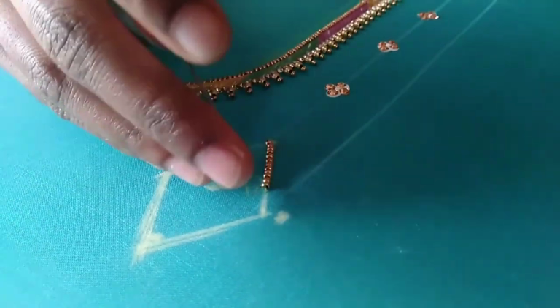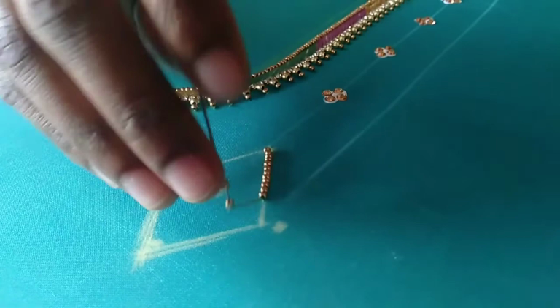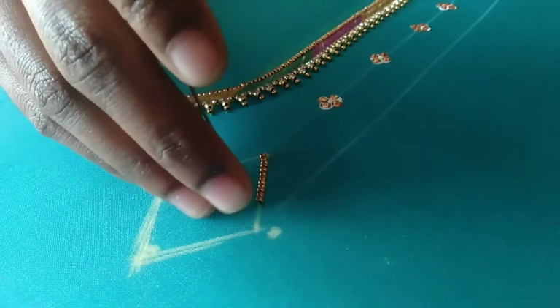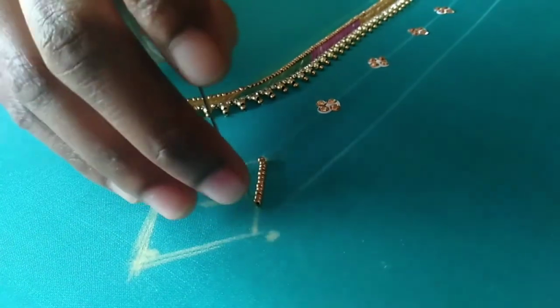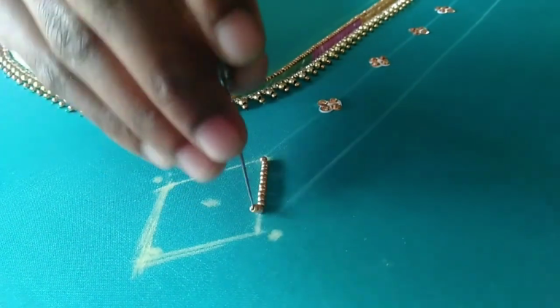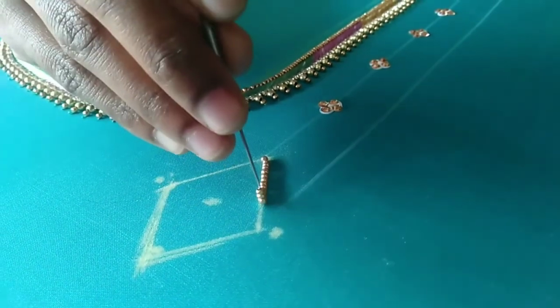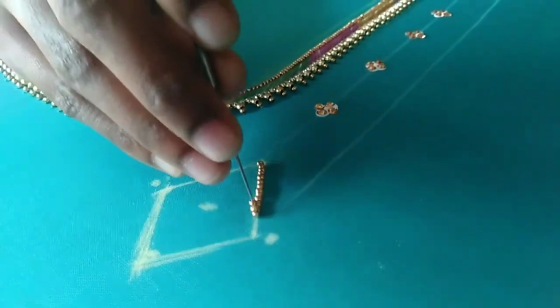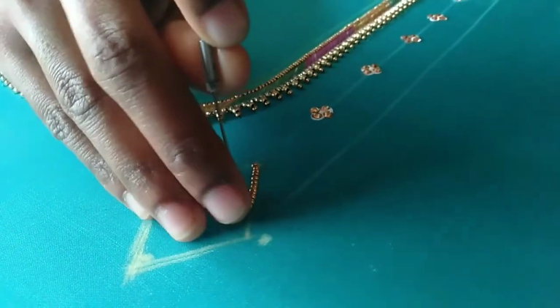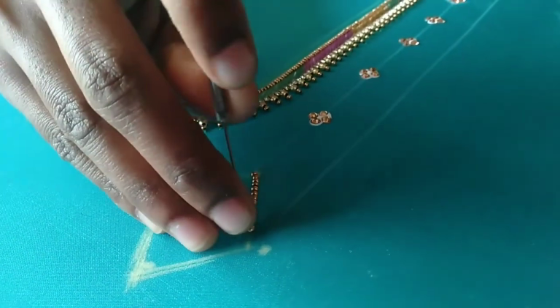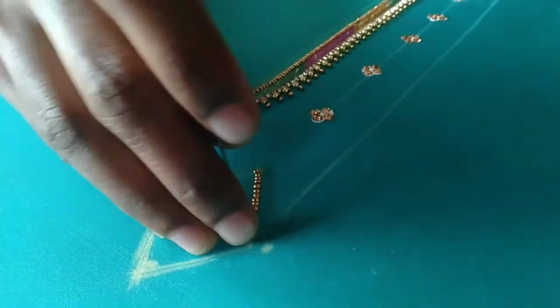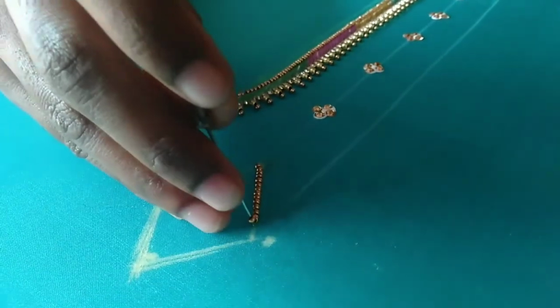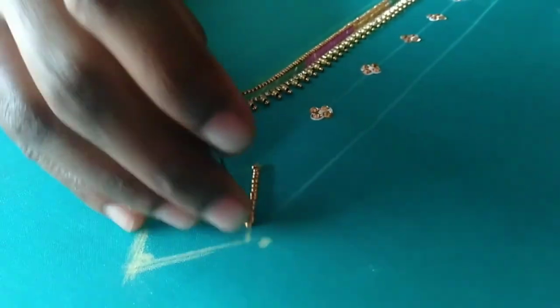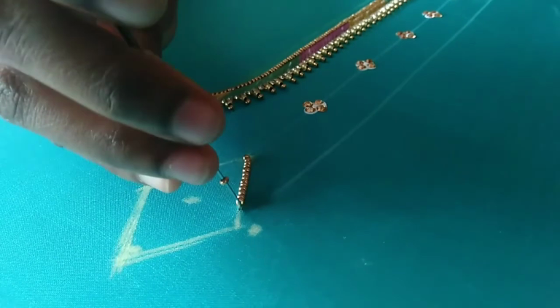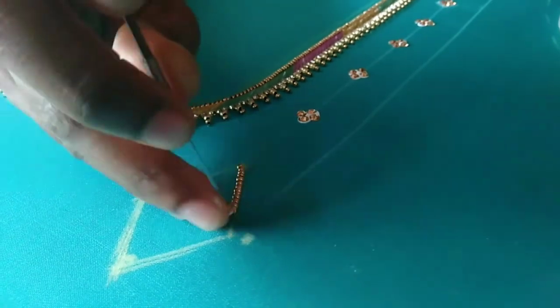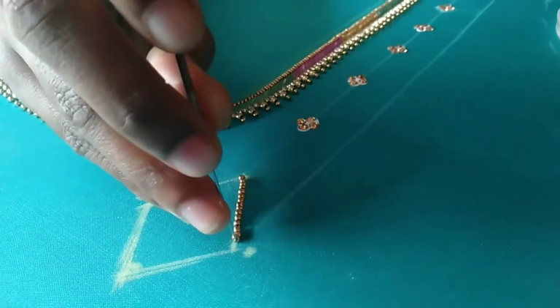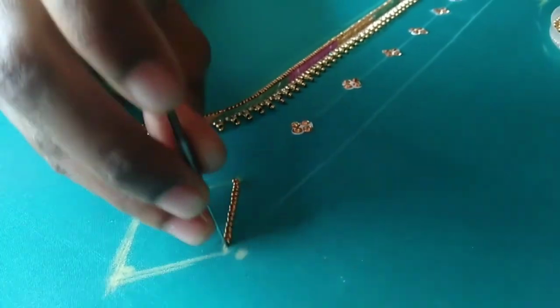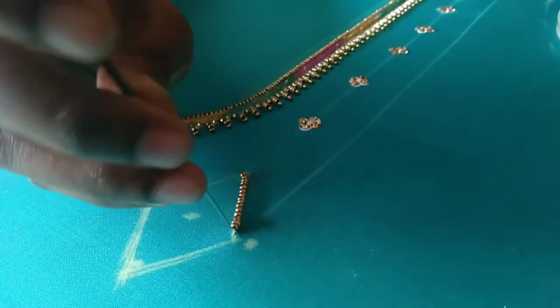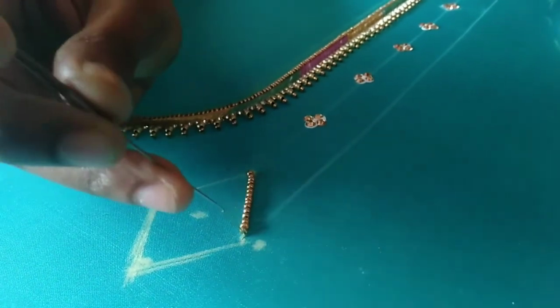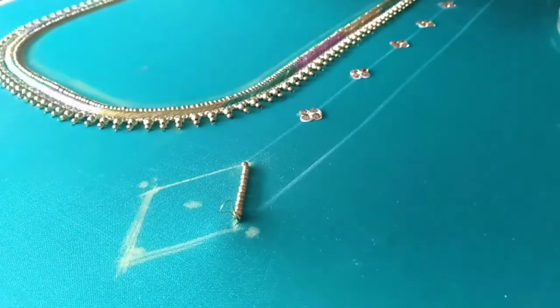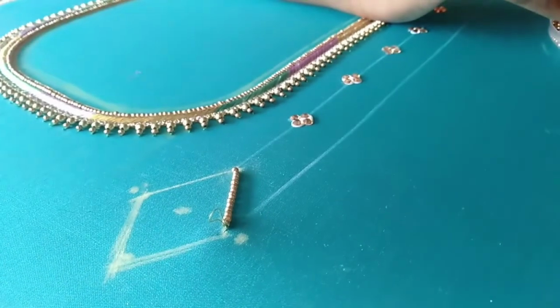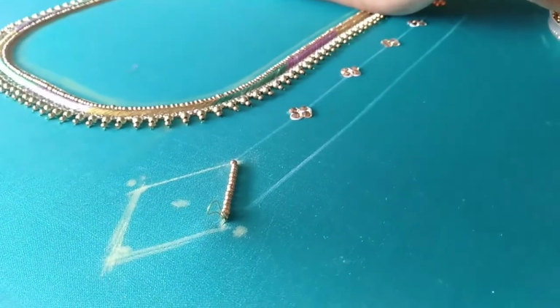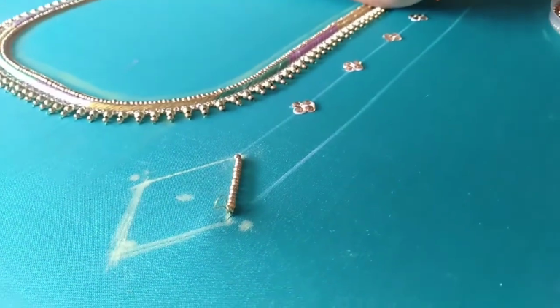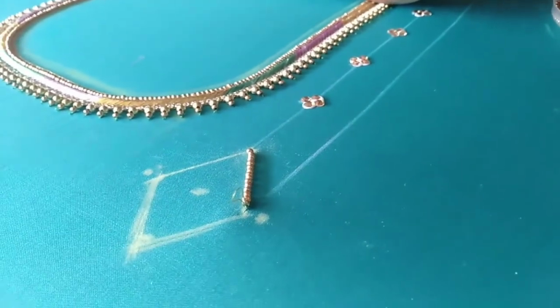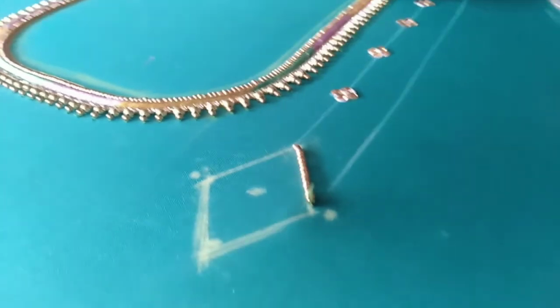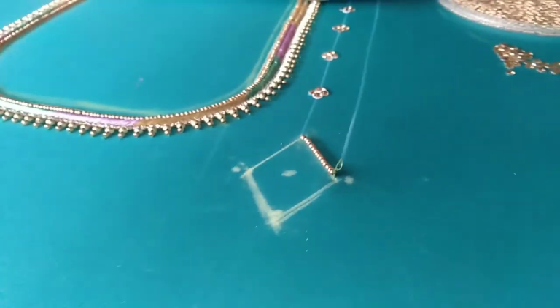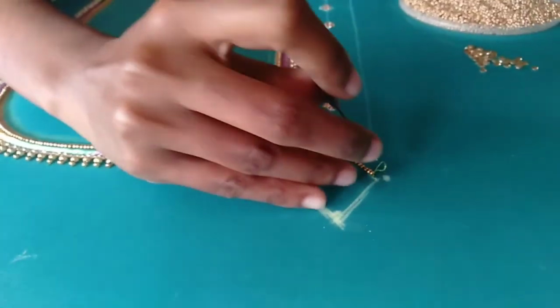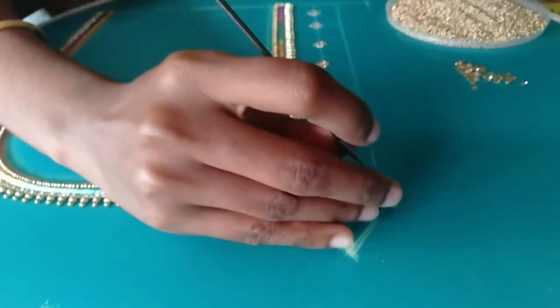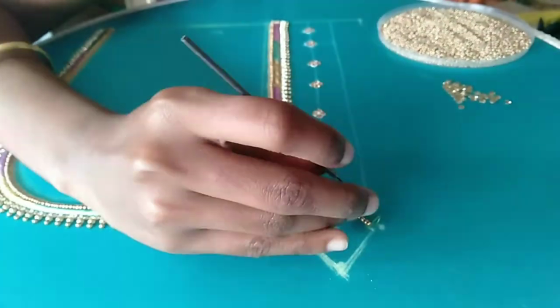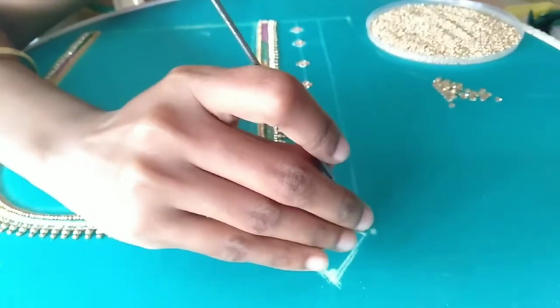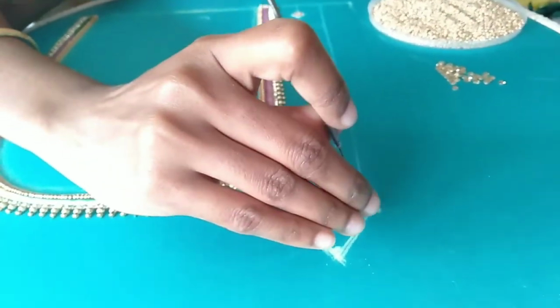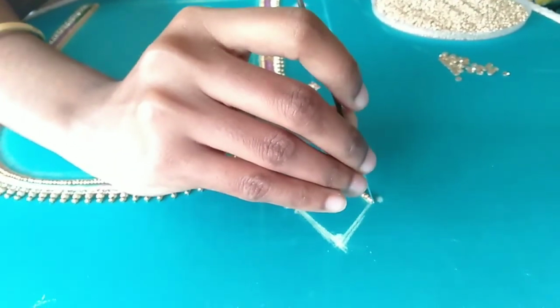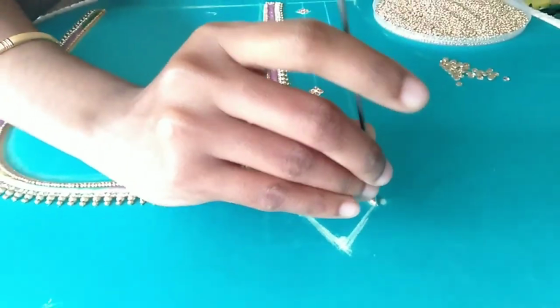The other side is a square shape. This is a golden stone in this square shape. I will dry it and put it in the diamond shape.